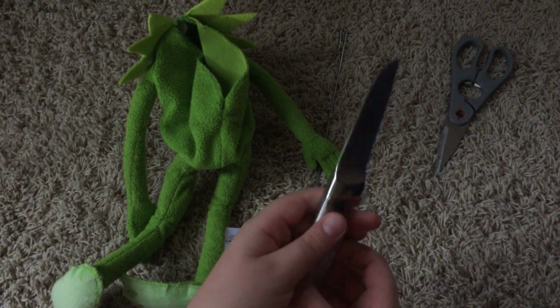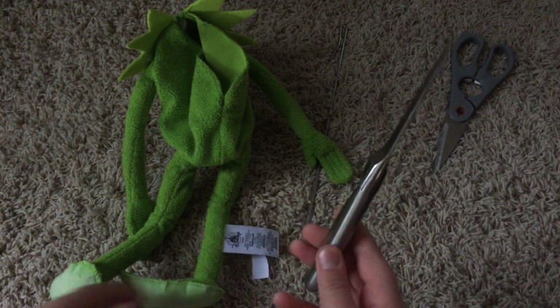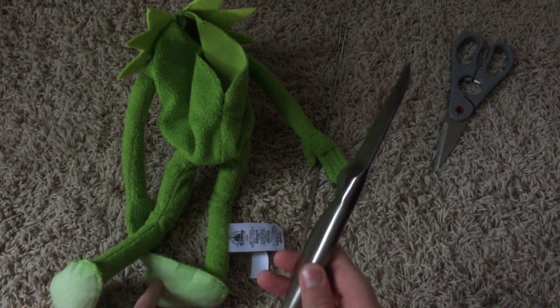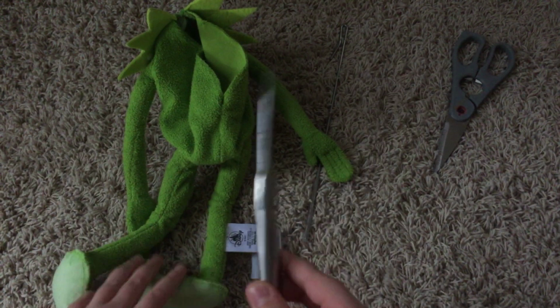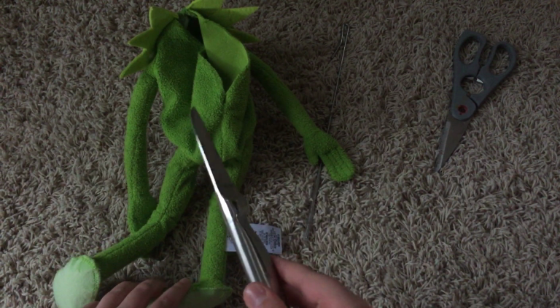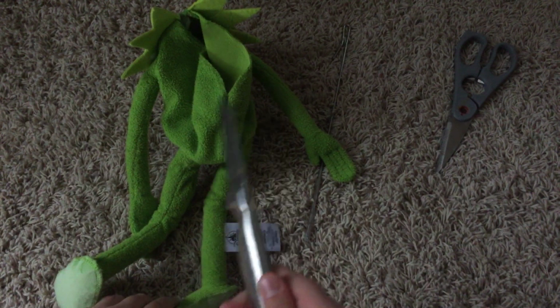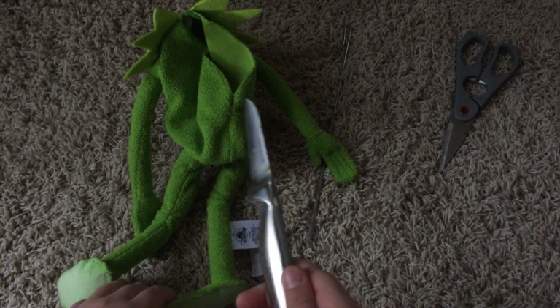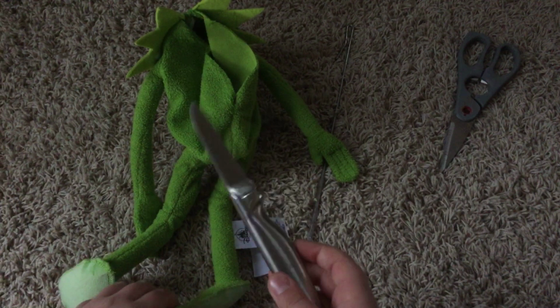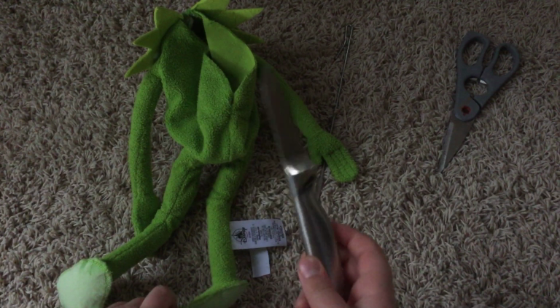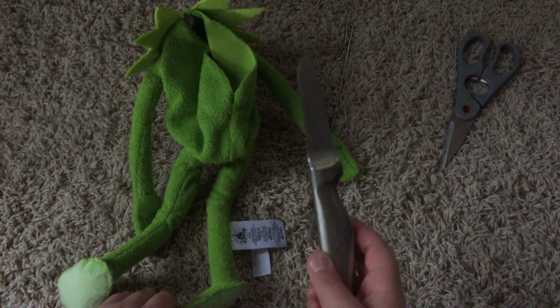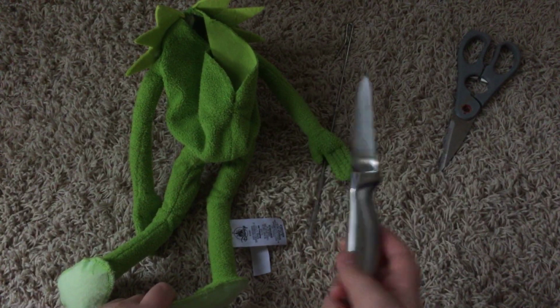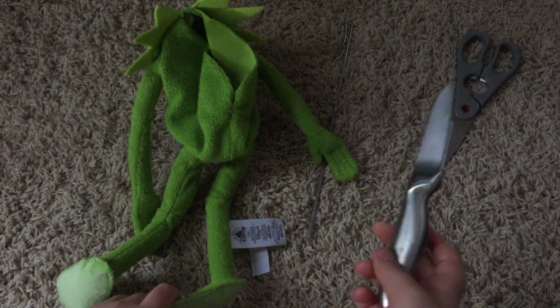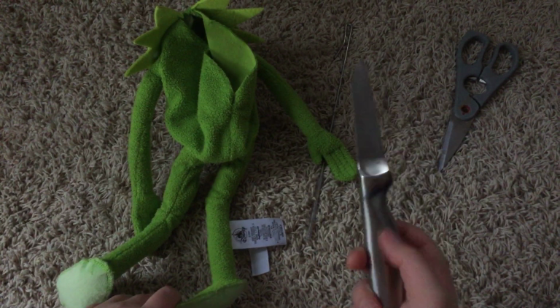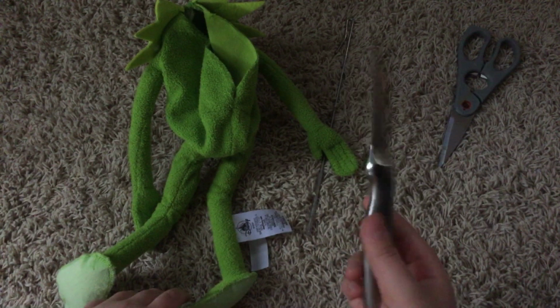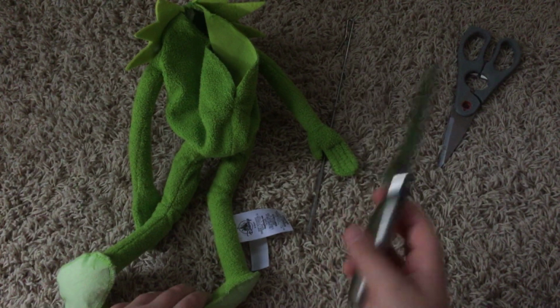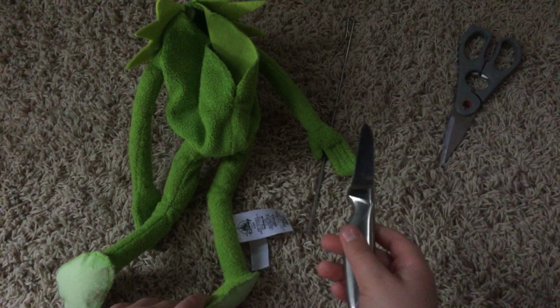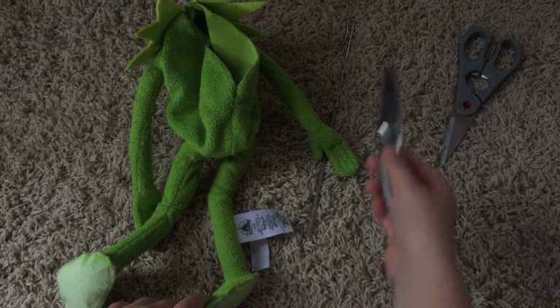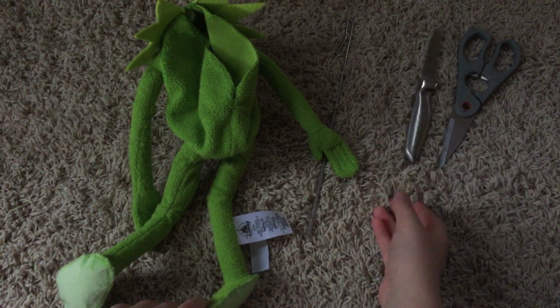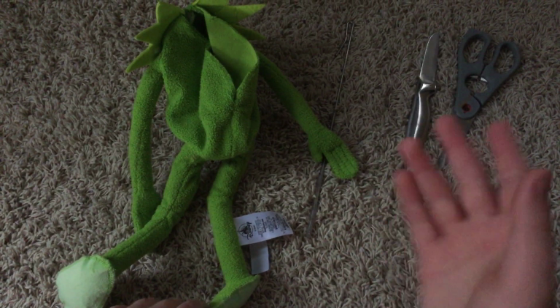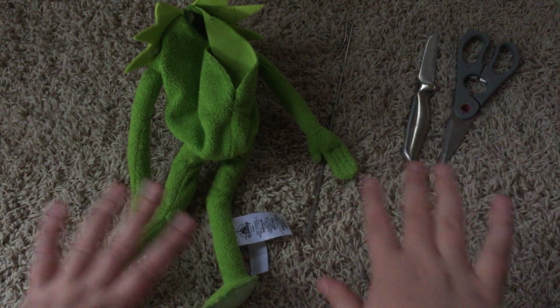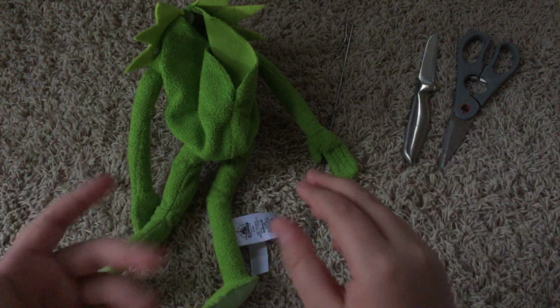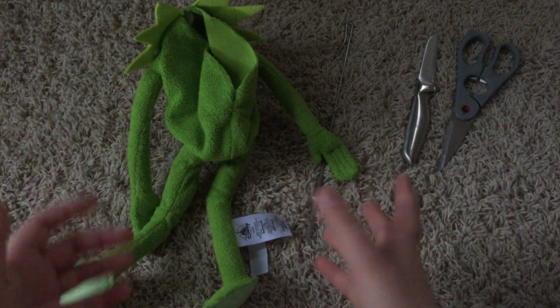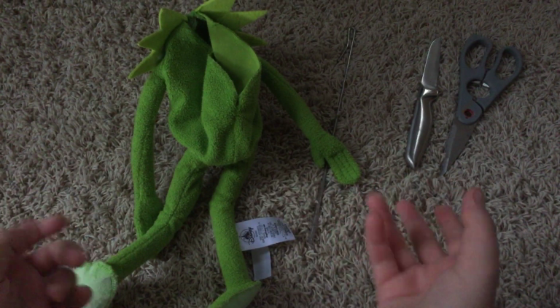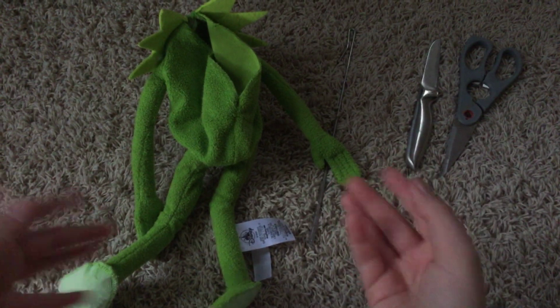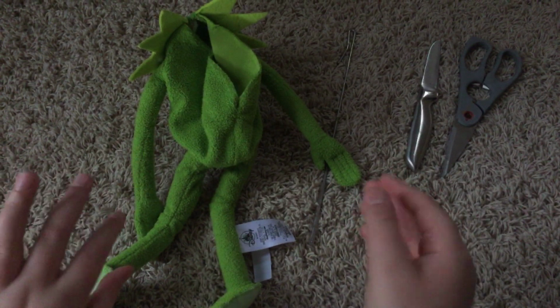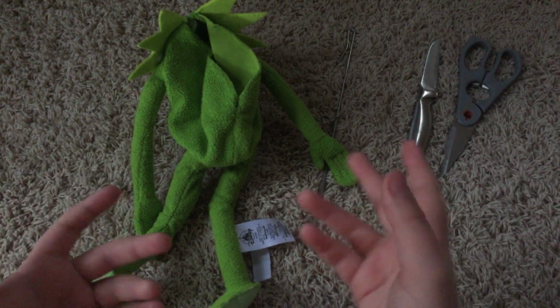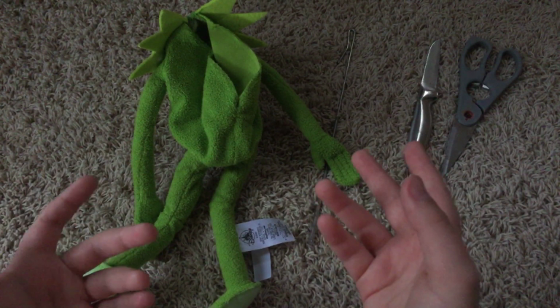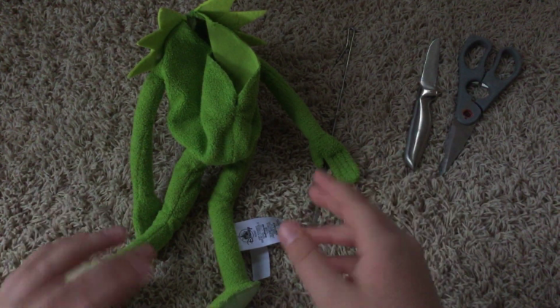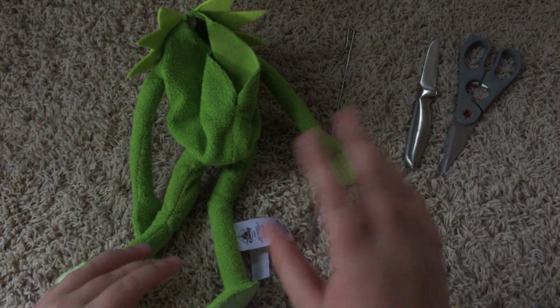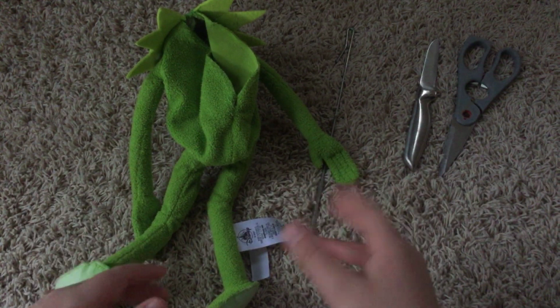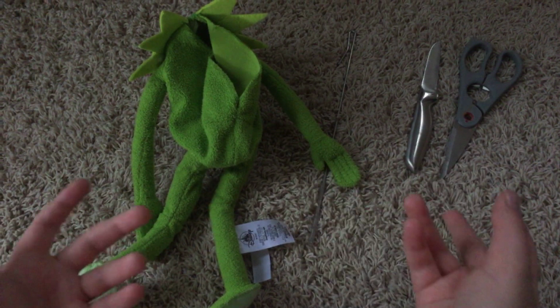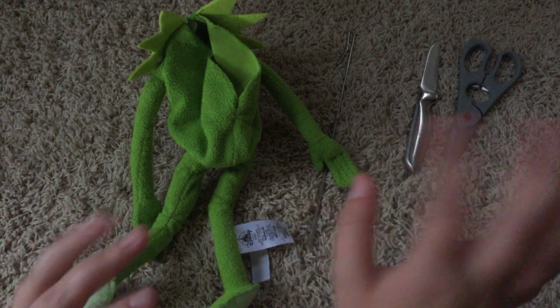But listen, if you're a kid and you have this and it won't work, ask your parents for help and permission for anything sharp — not like a knife or anything, unless you're older.